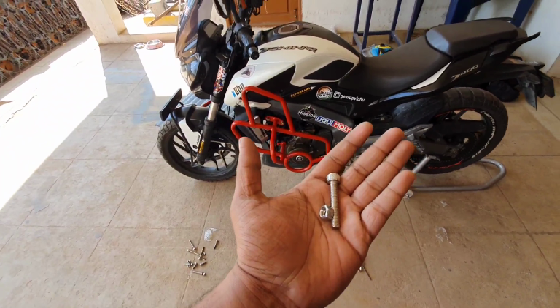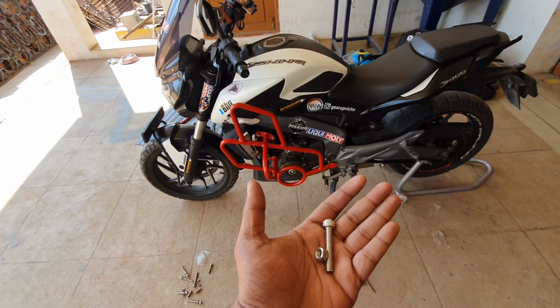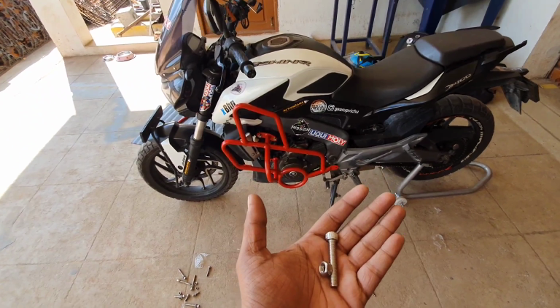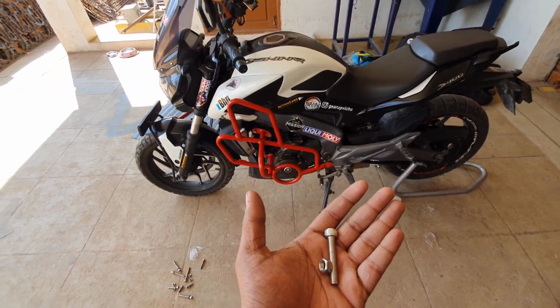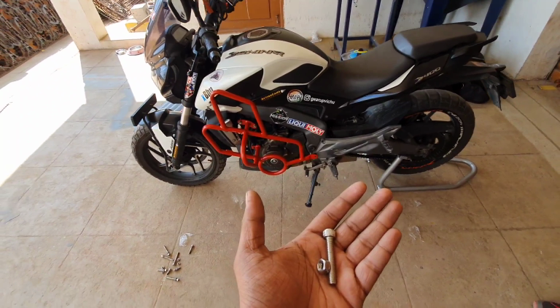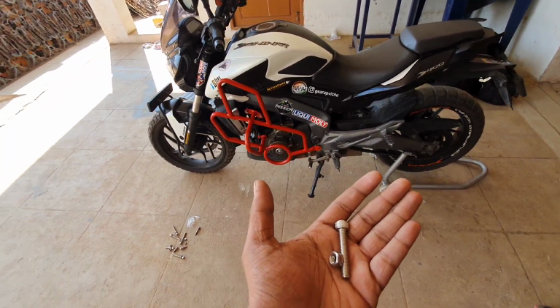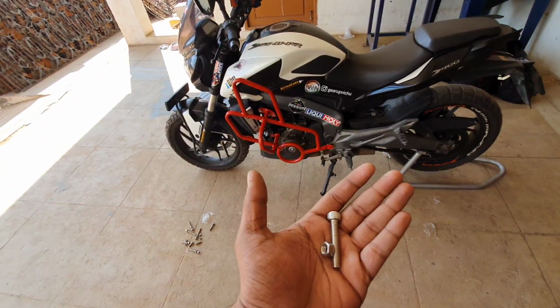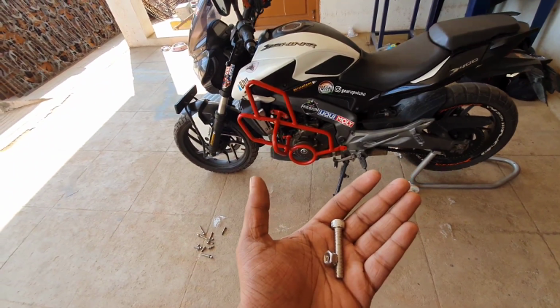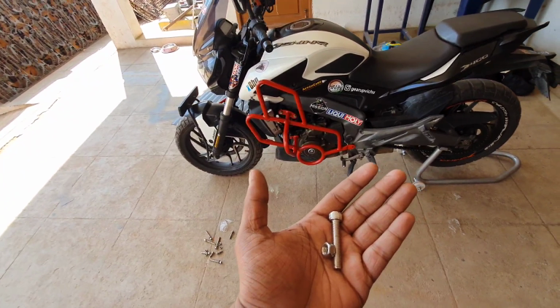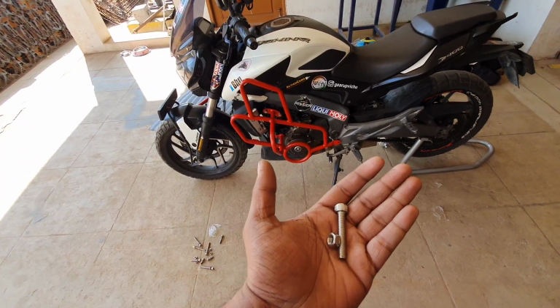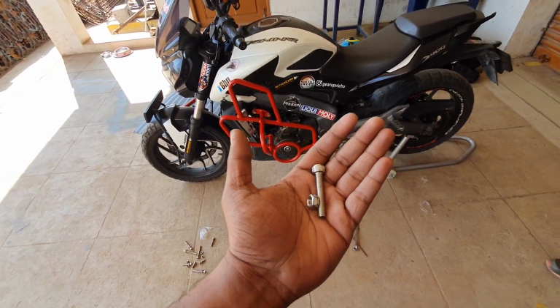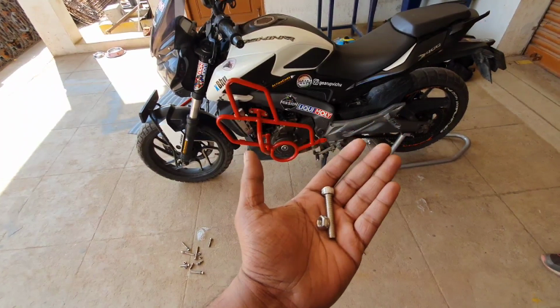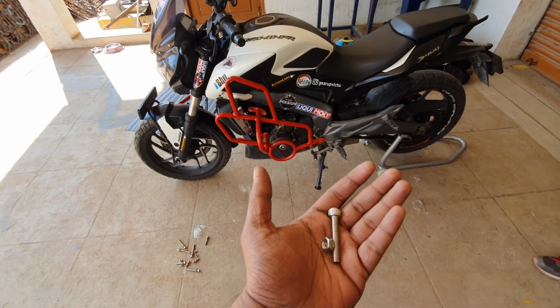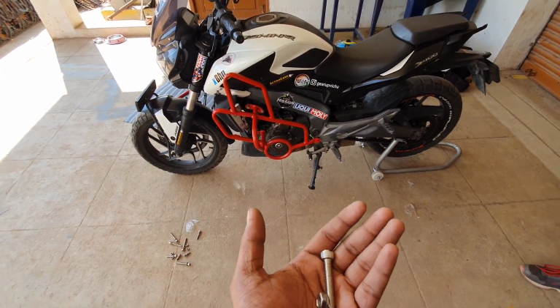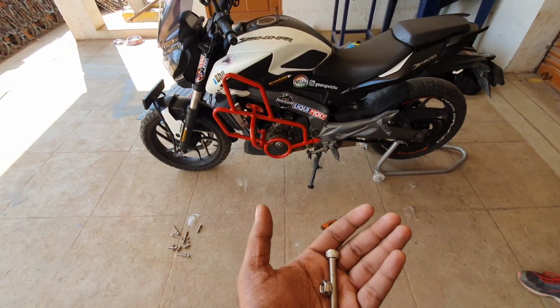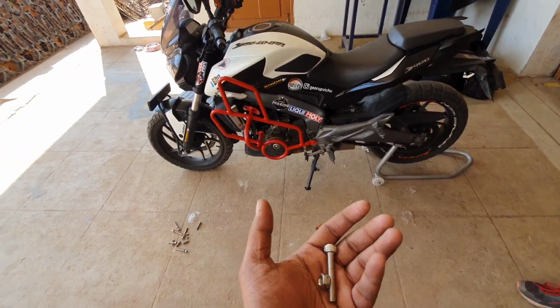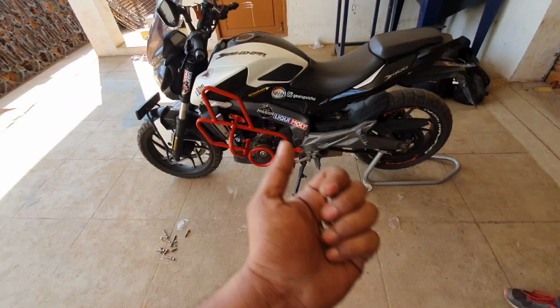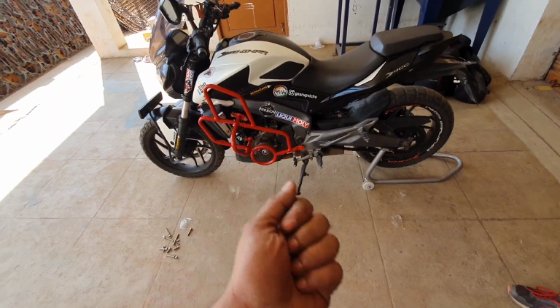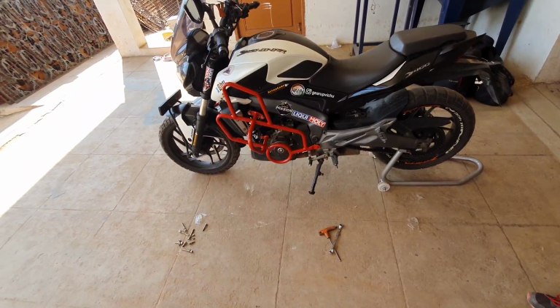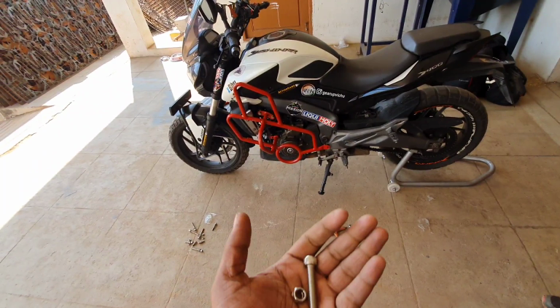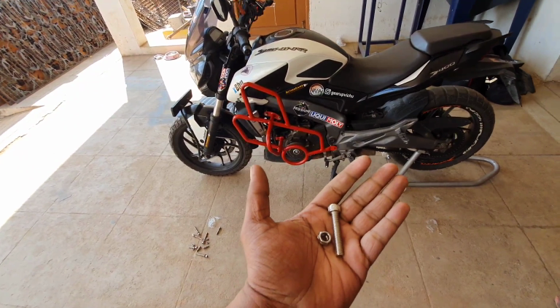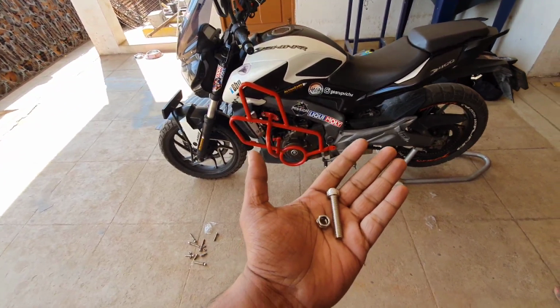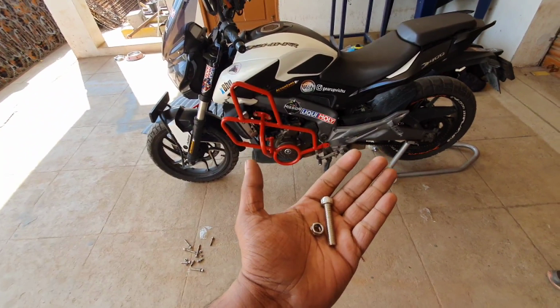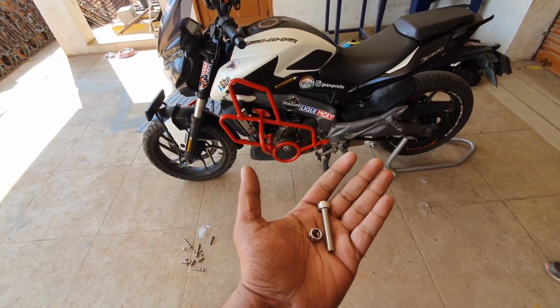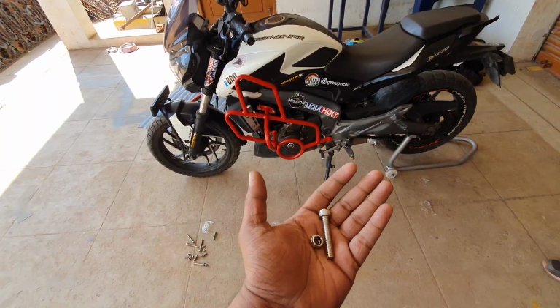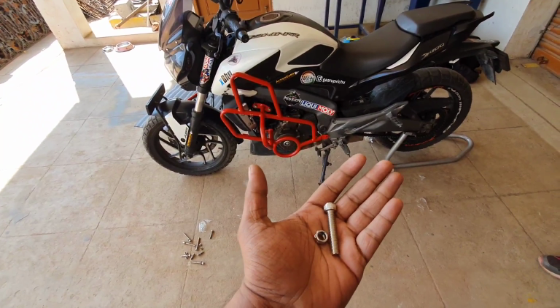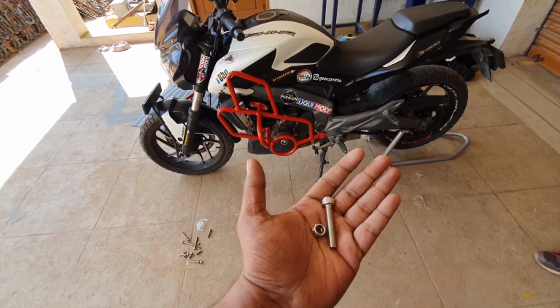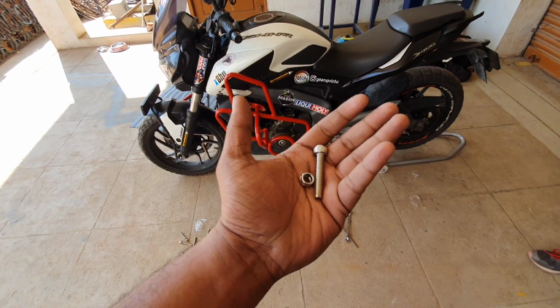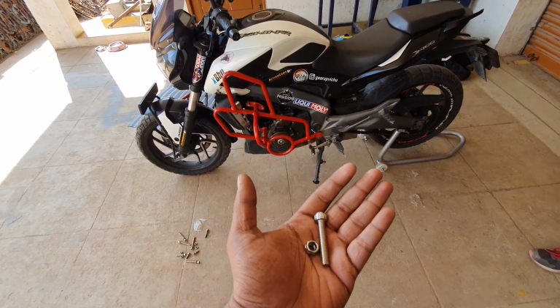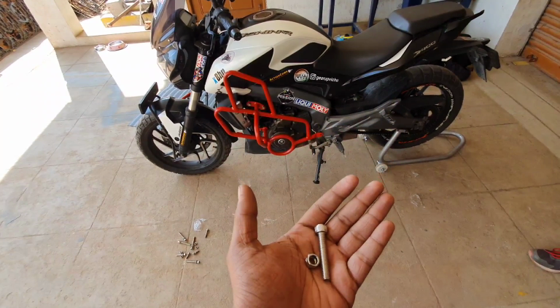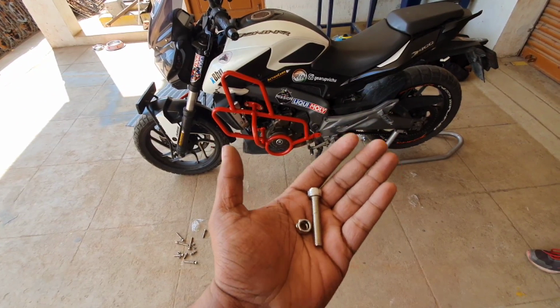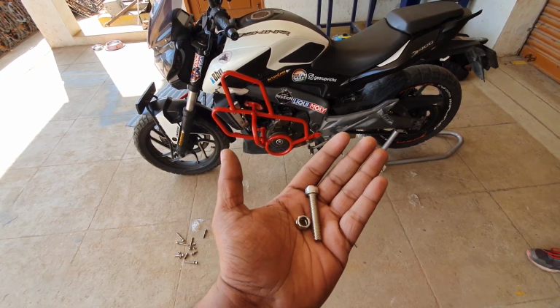We have a lot of duplicate crash guards. If you look at the appearance, you can go to the duplicate ones. But if you look at the safety of the crash guards, I will explain that.